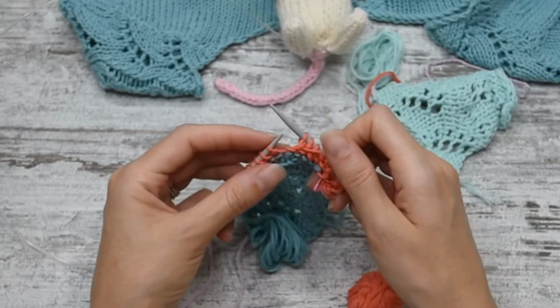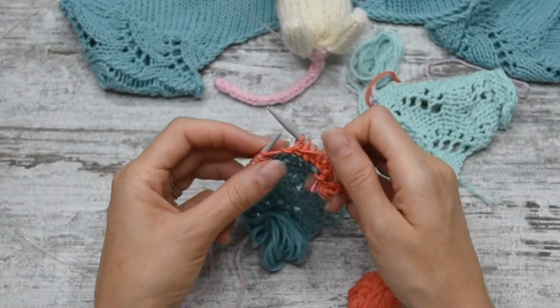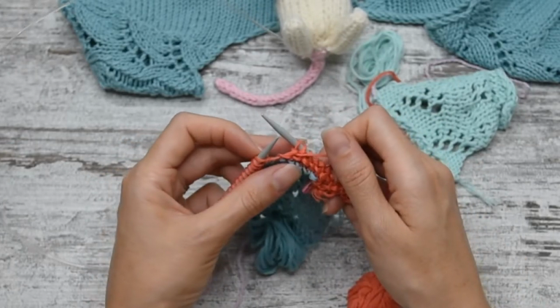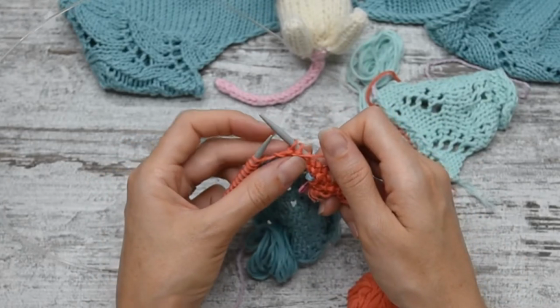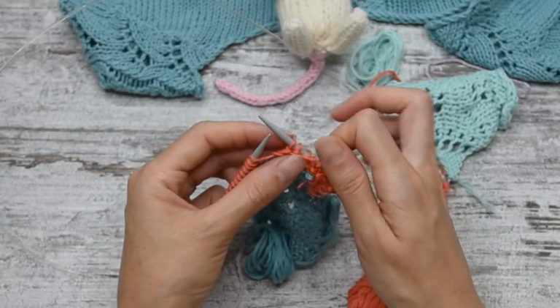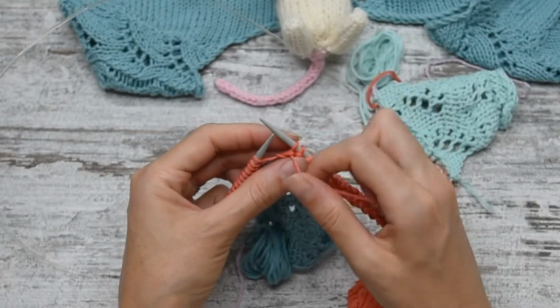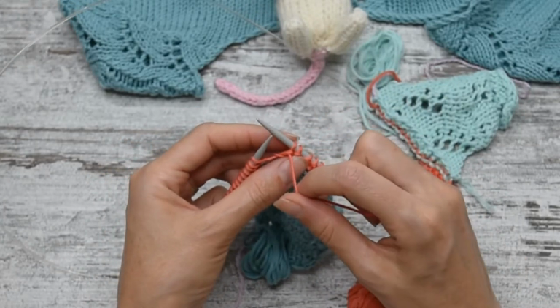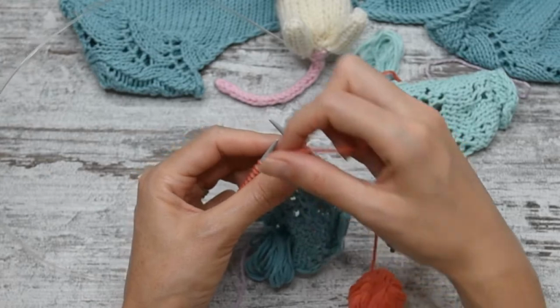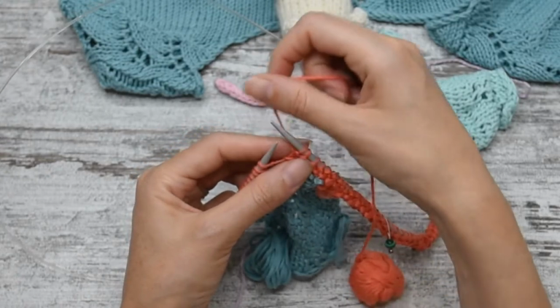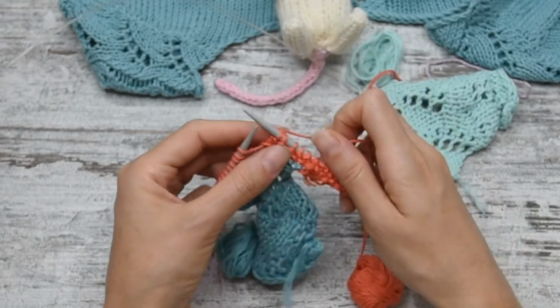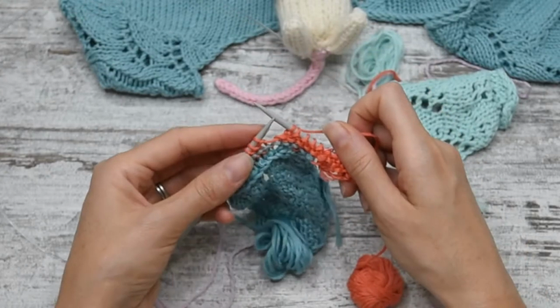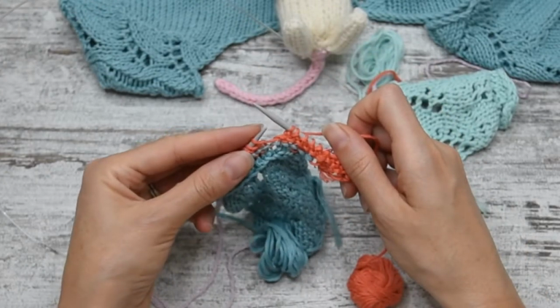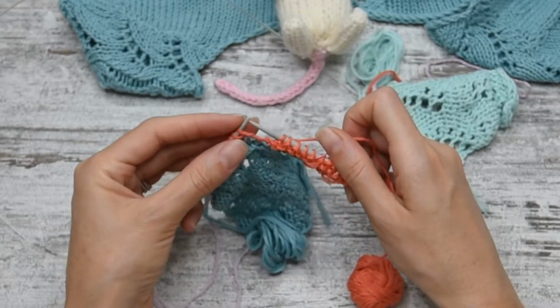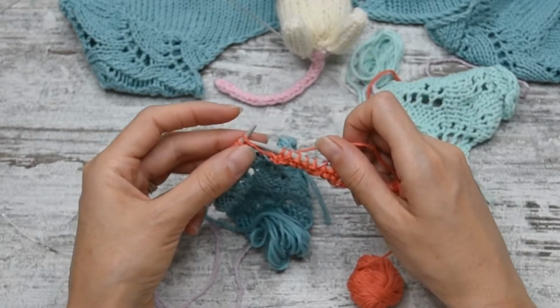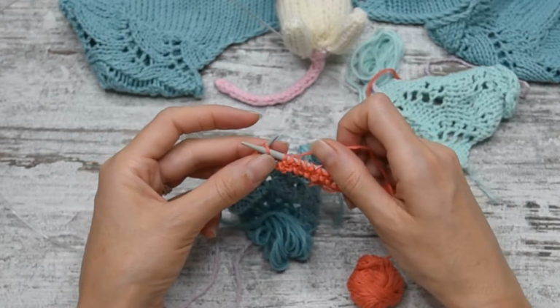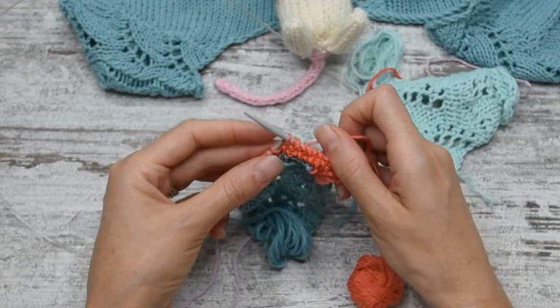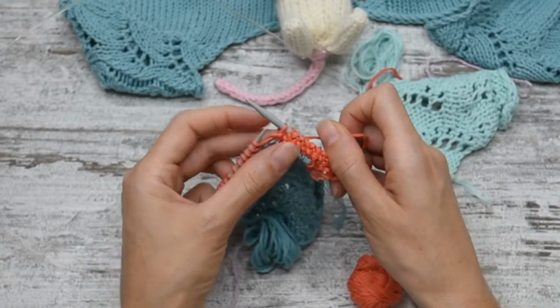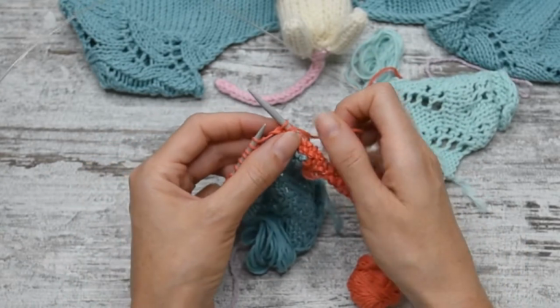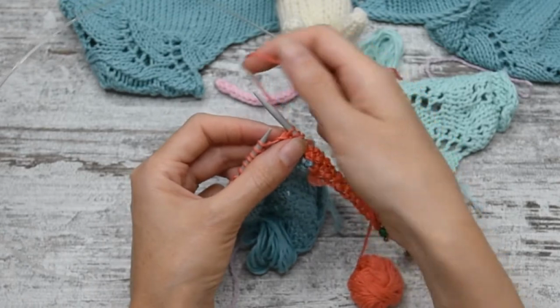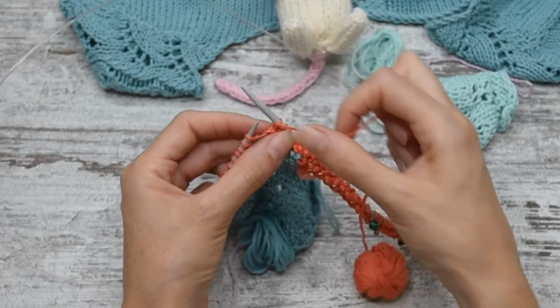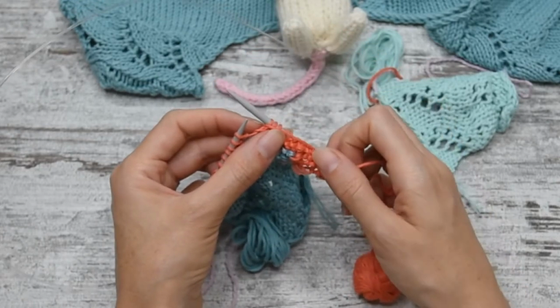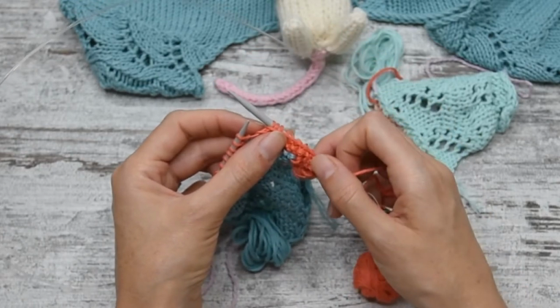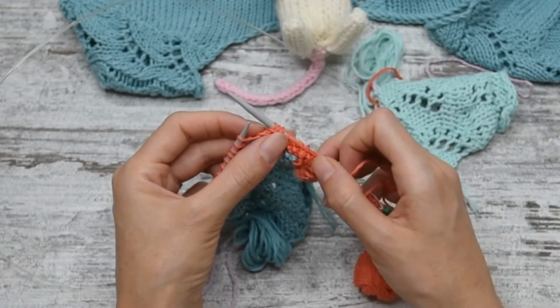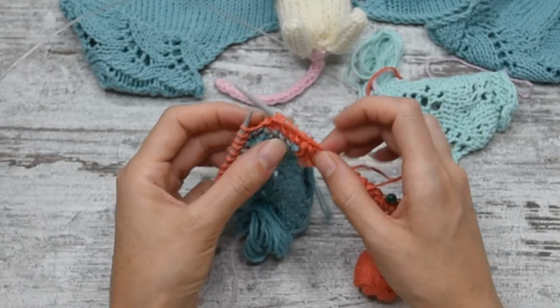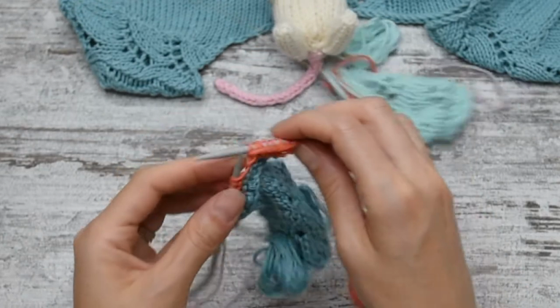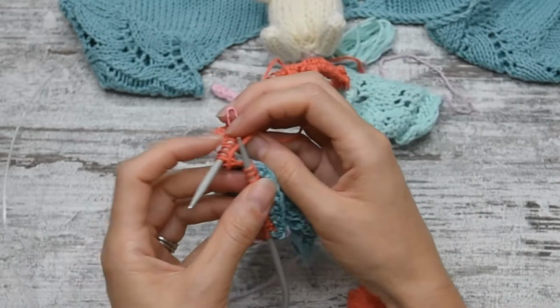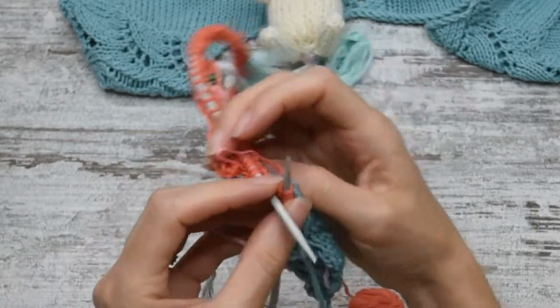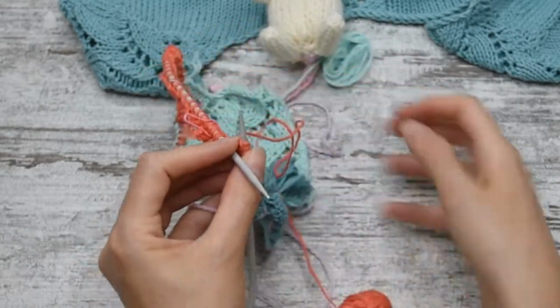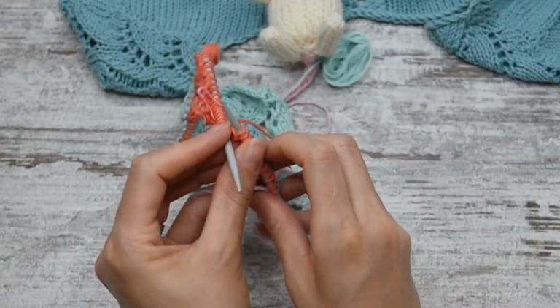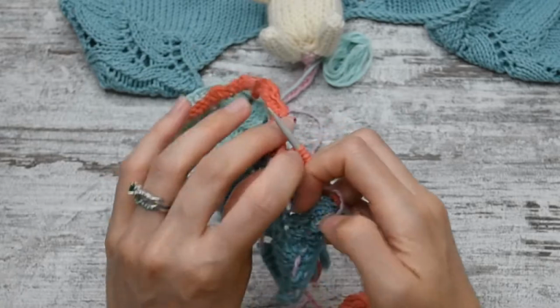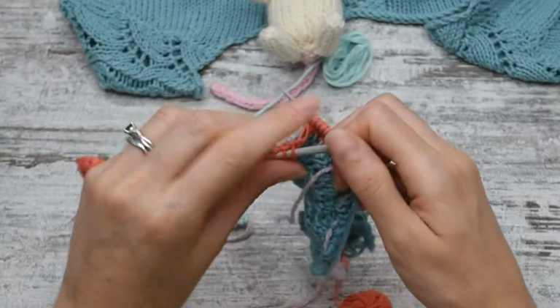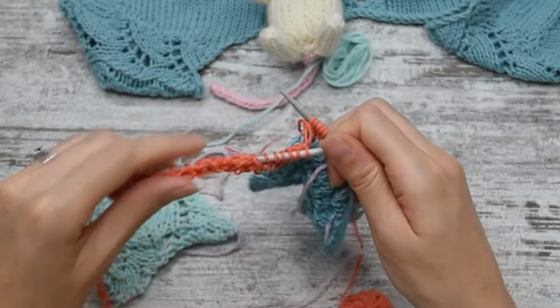To wrap the yarn around the next stitch, I'm going to bring the yarn to the back, slip the next stitch and bring the yarn to the front. So once my work is turned, I'm ready to knit all the stitches.